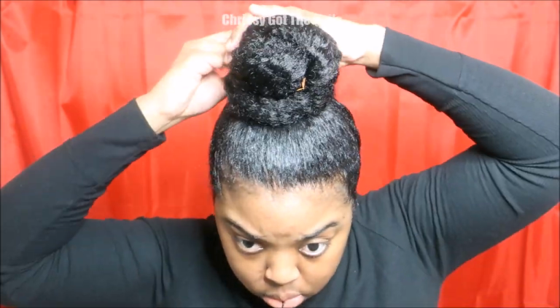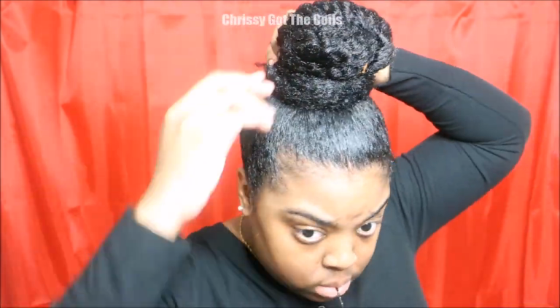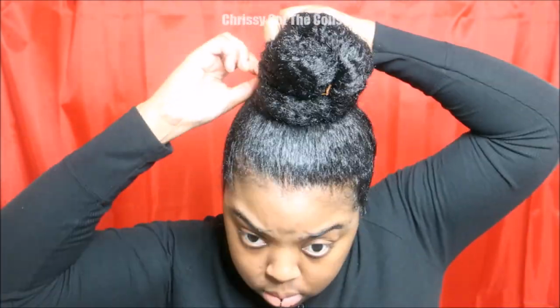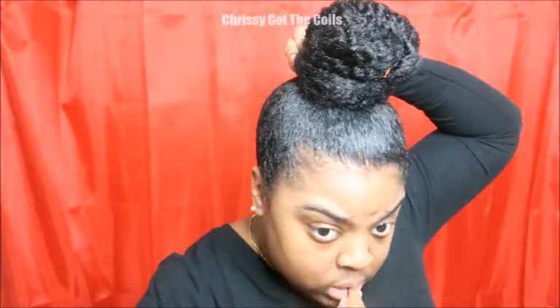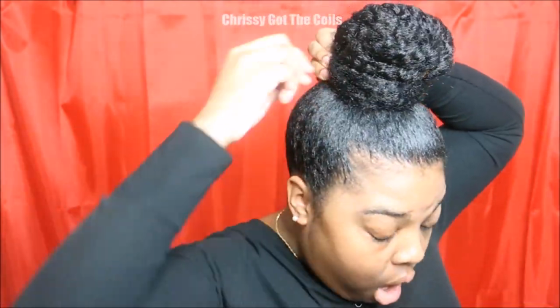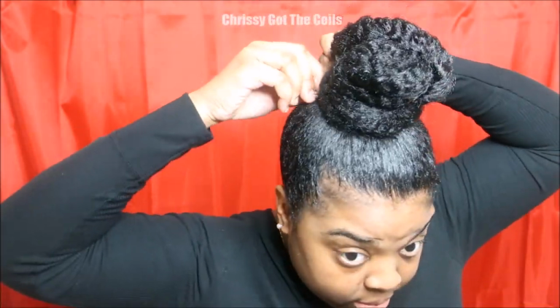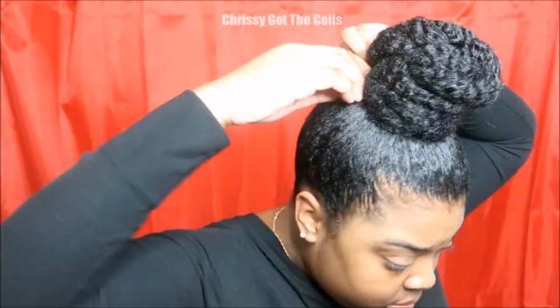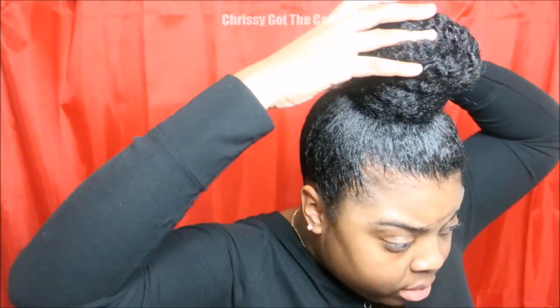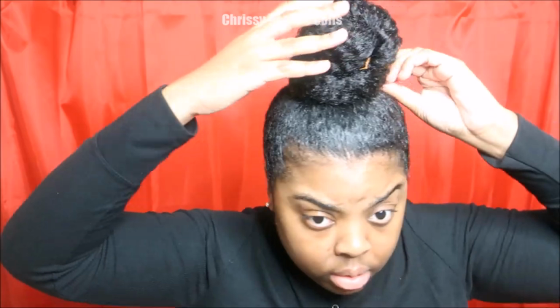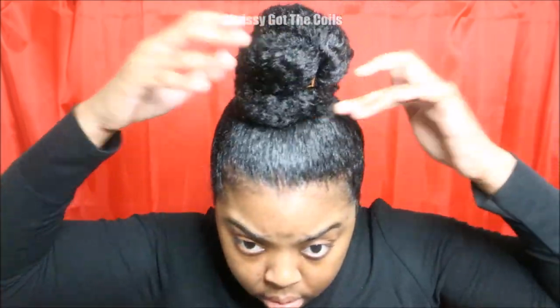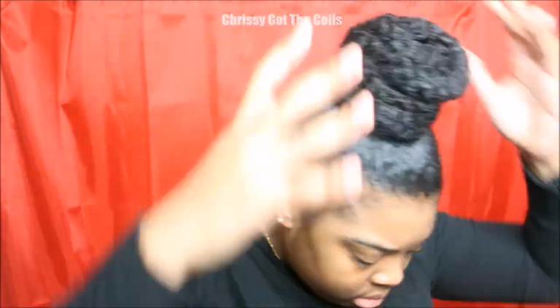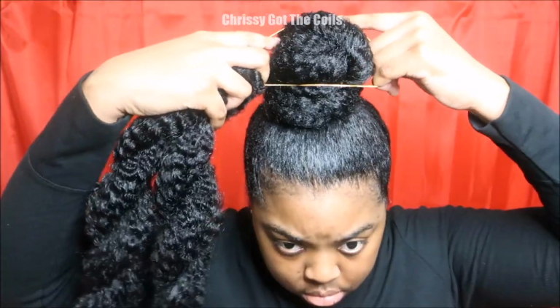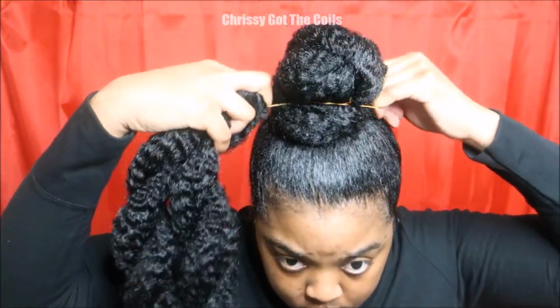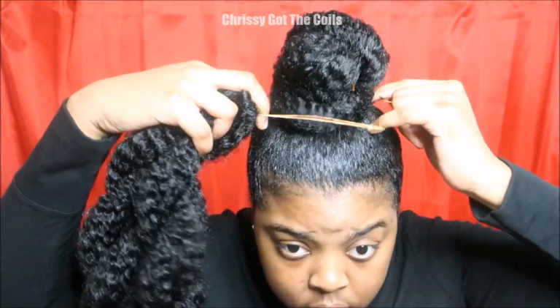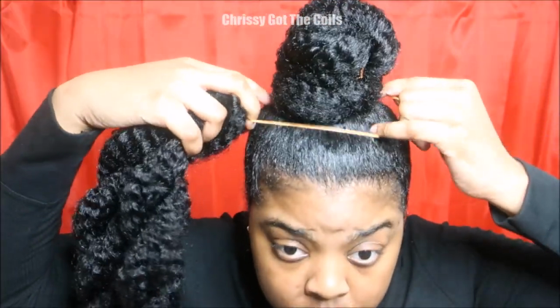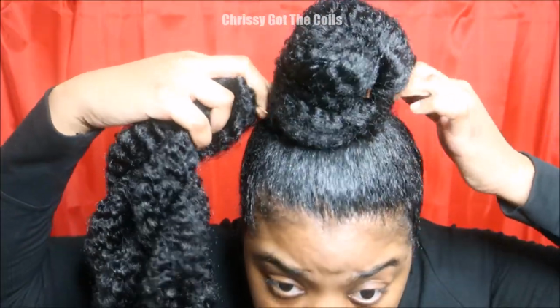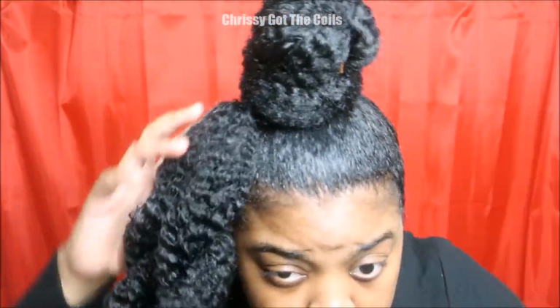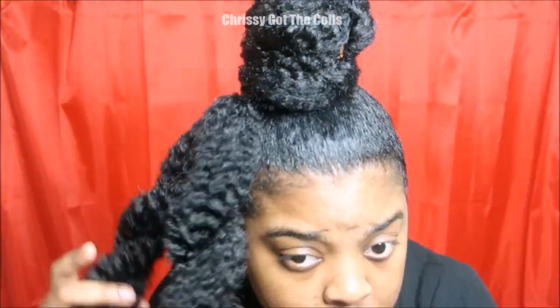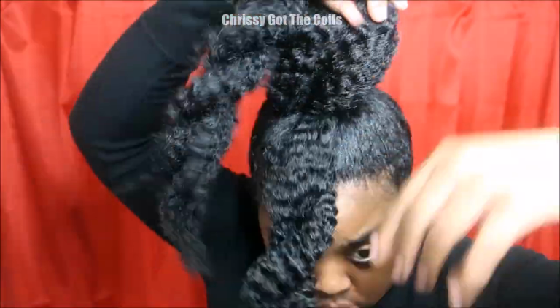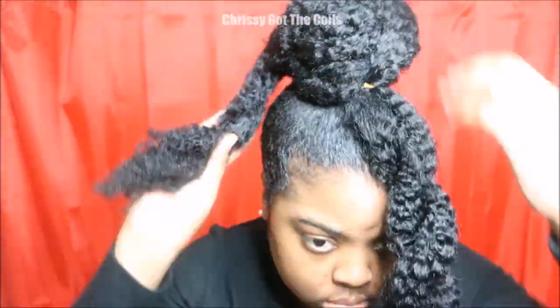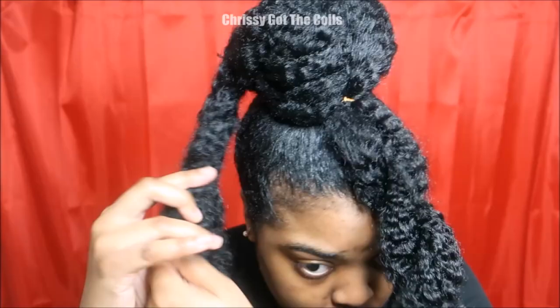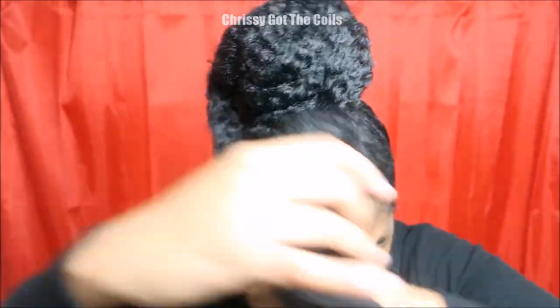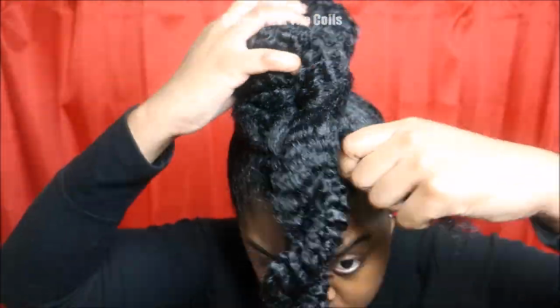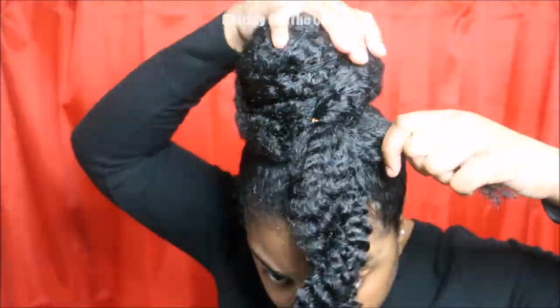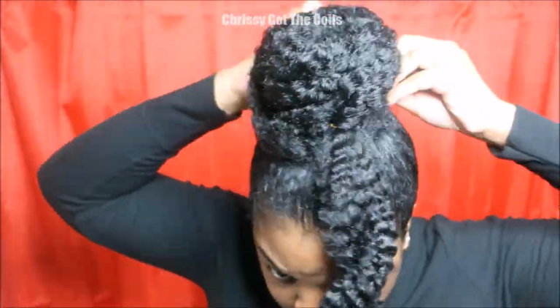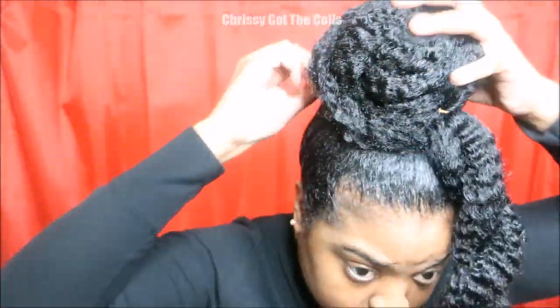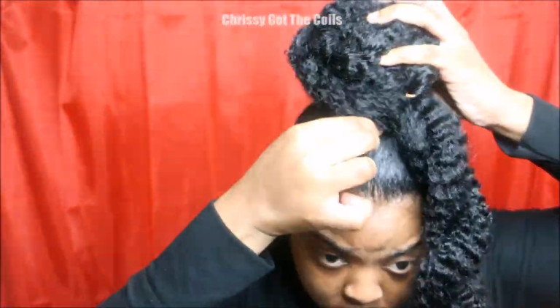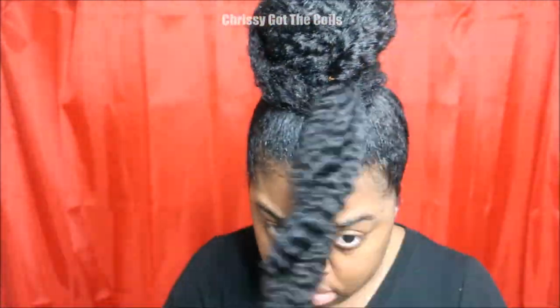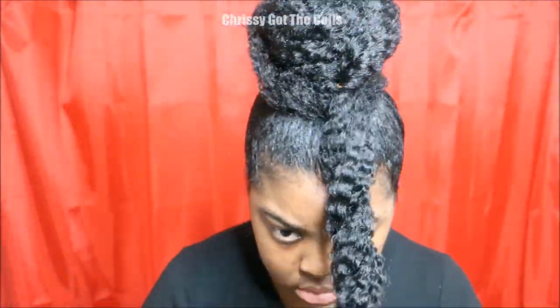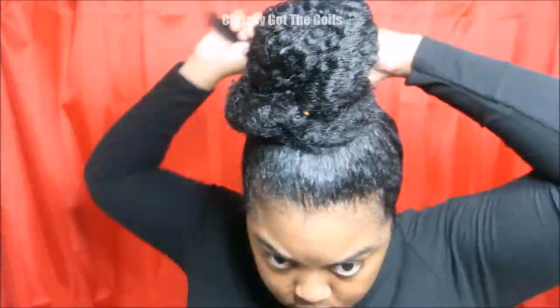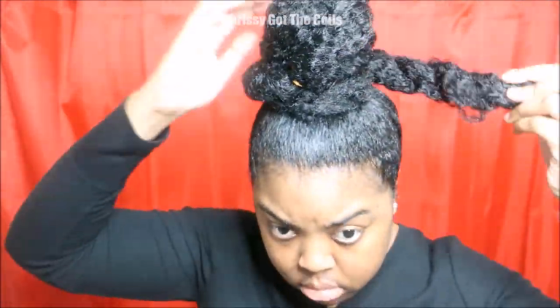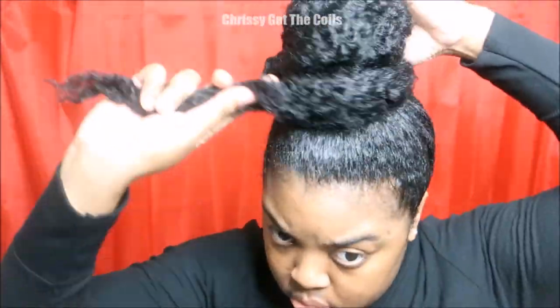Notice how I'm wrapping the hair underneath the bun. Now I'm going in with a second pack of Marley hair. I'm going to wrap it around the bun, making sure I'm securing it underneath, which creates the top knot.